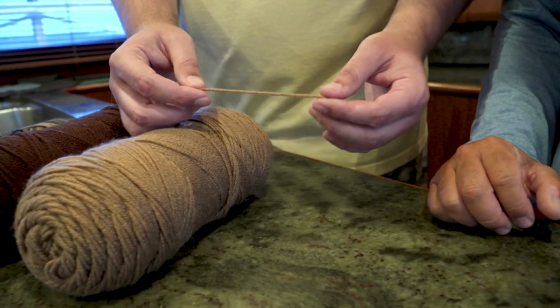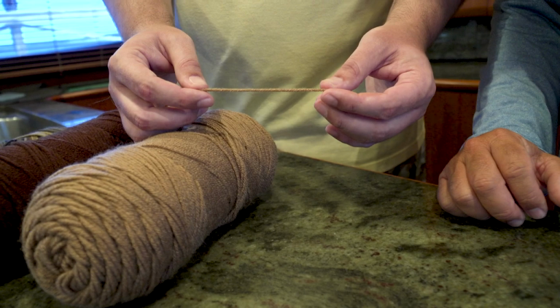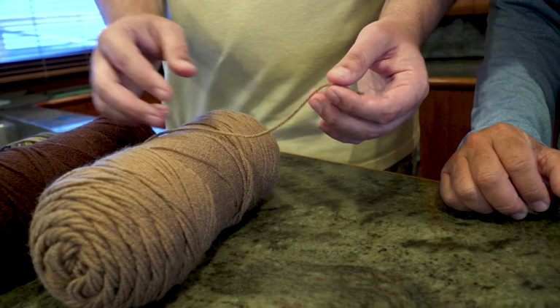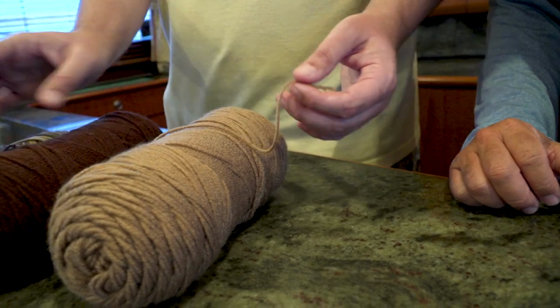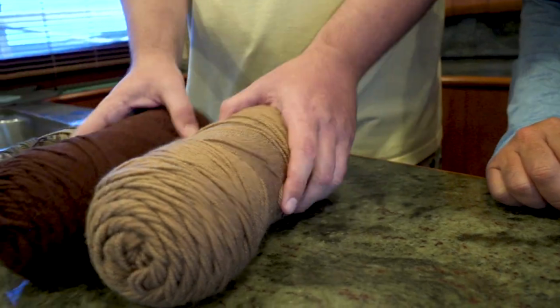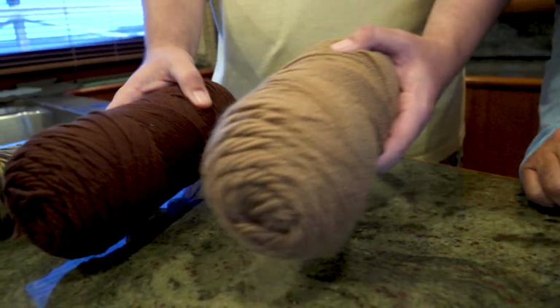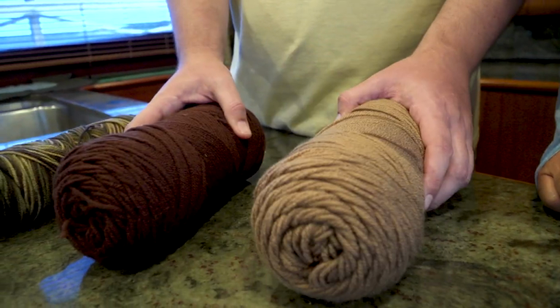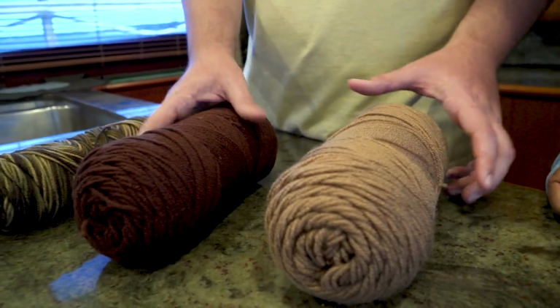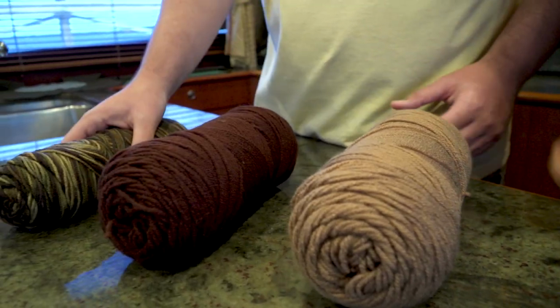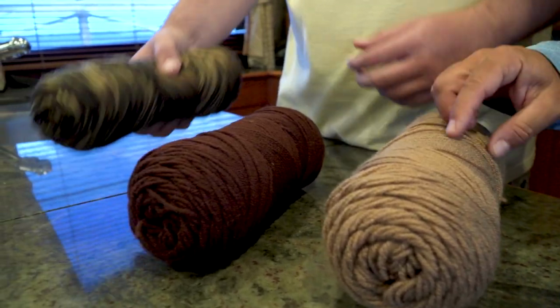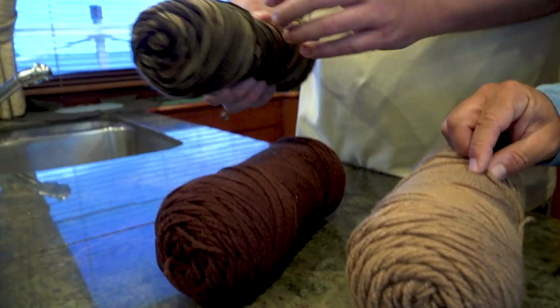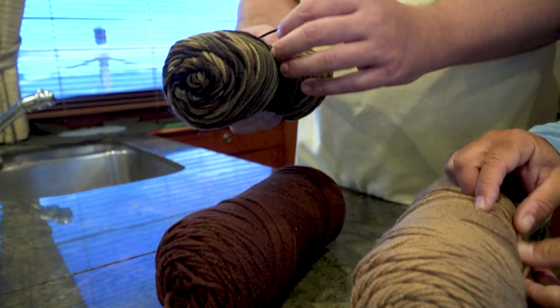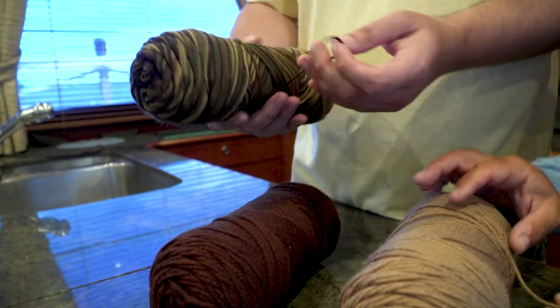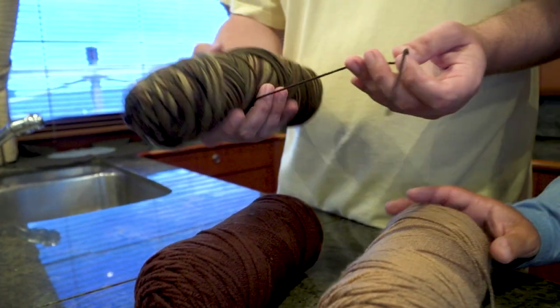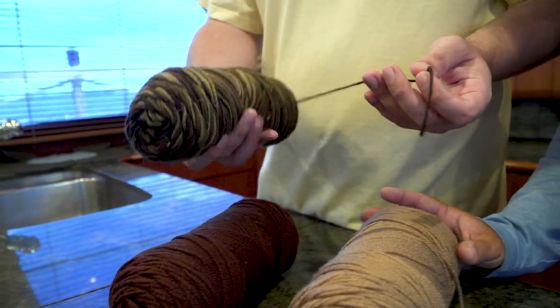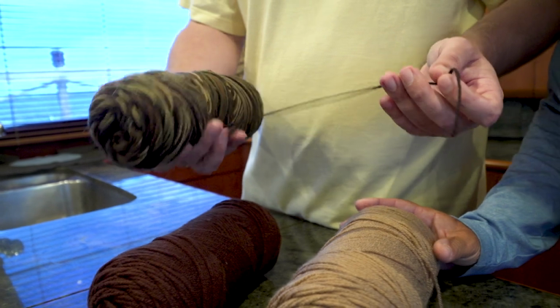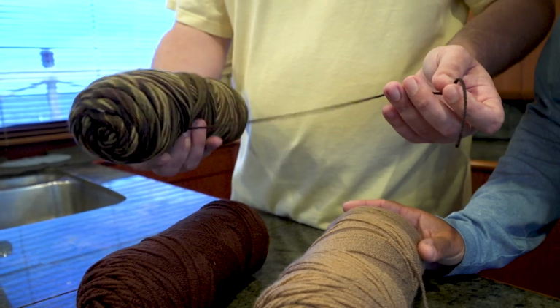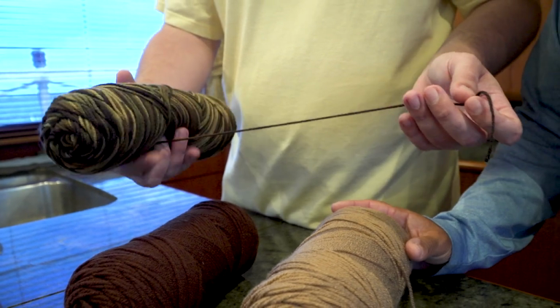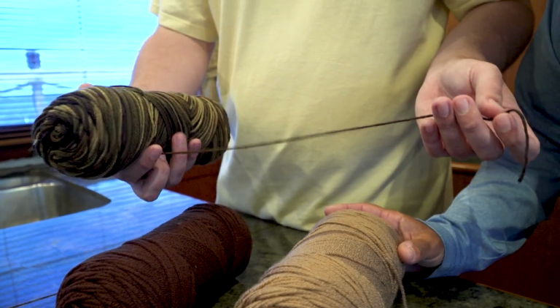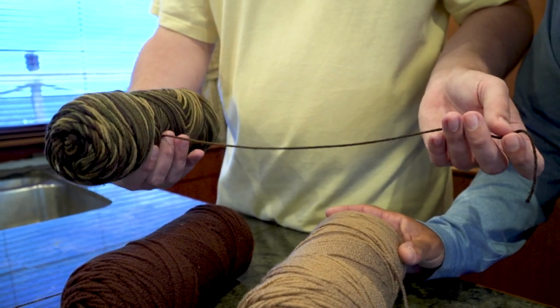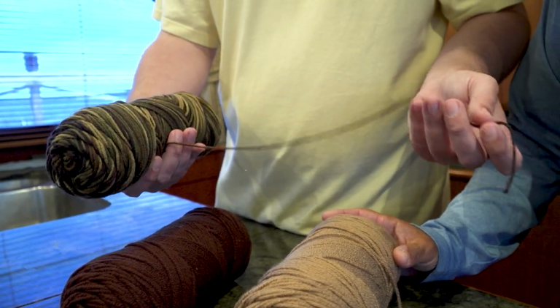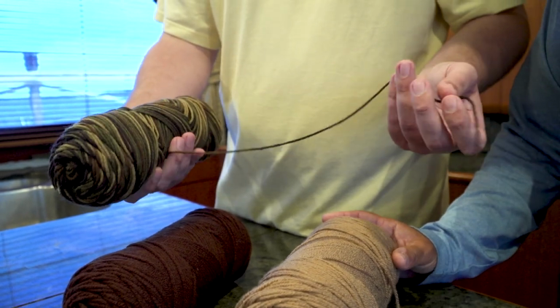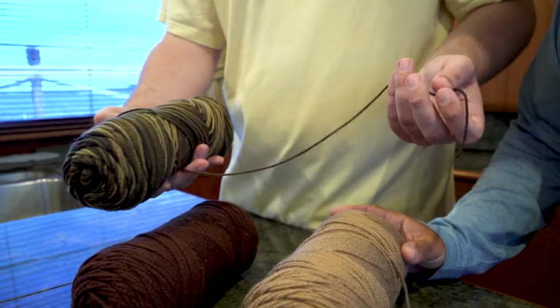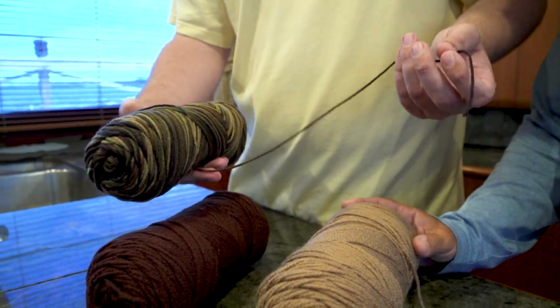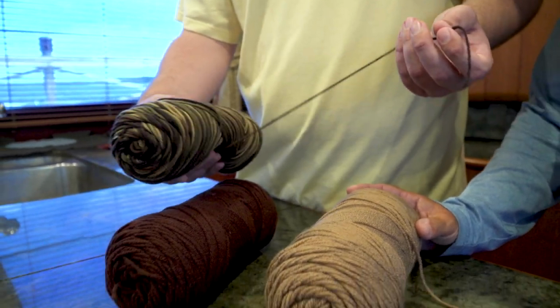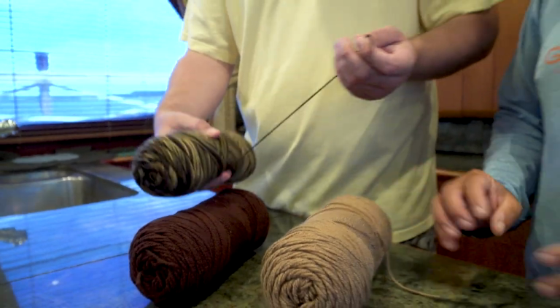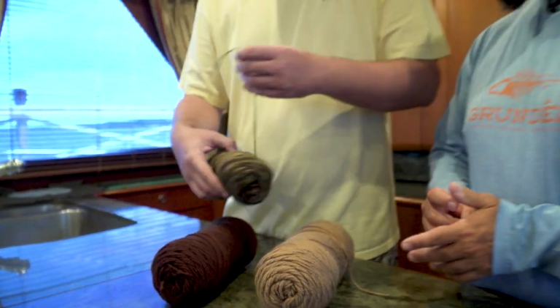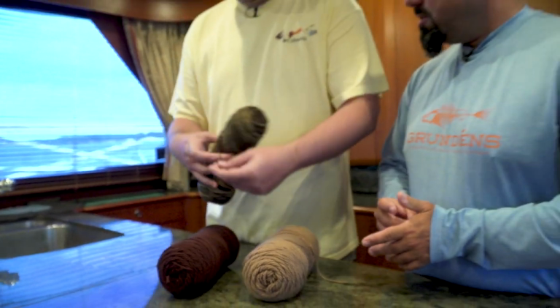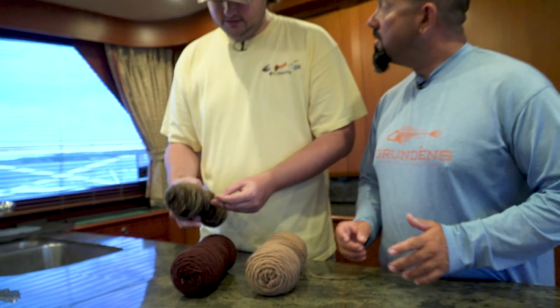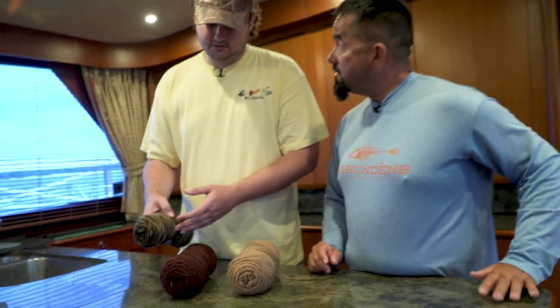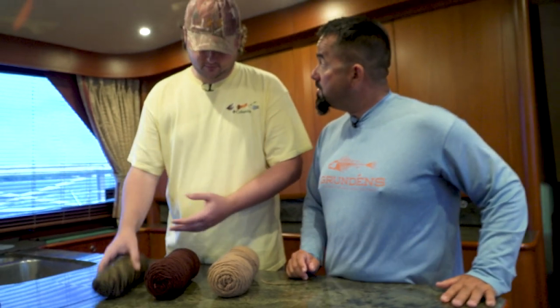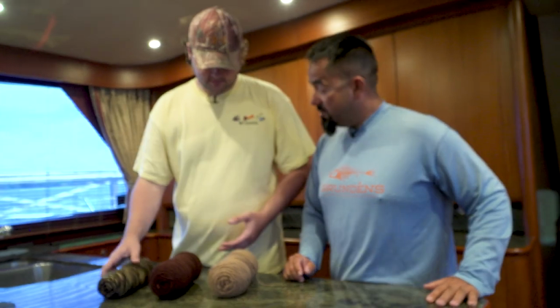You can get single colors like this tan or the brown, or you can get this camouflage one that's black and brown and tan and green — all those great colors. You can make crab flies, and you can also do shrimp flies with them.